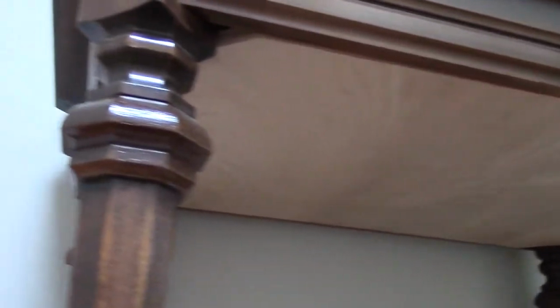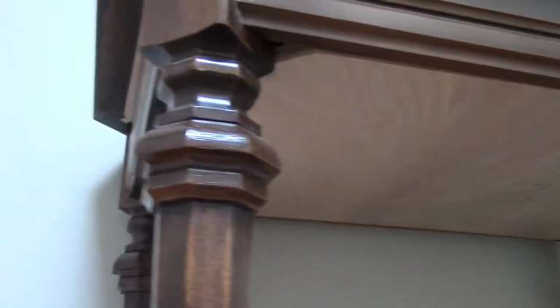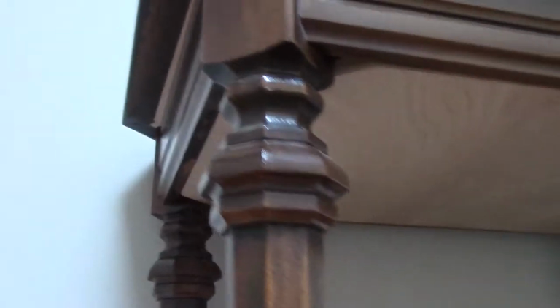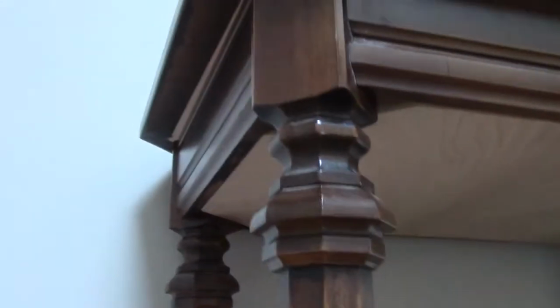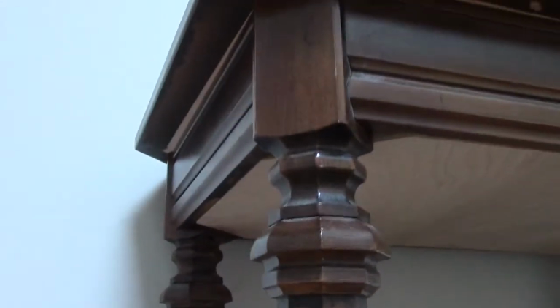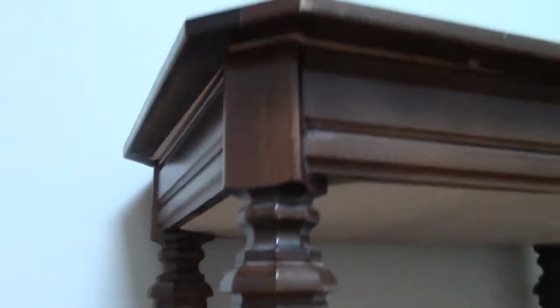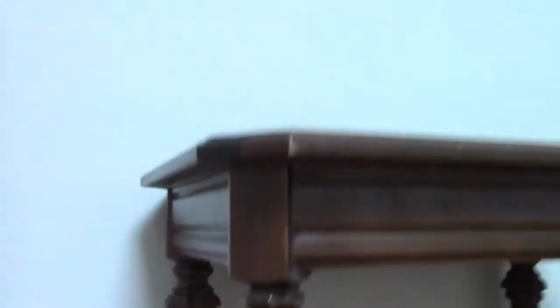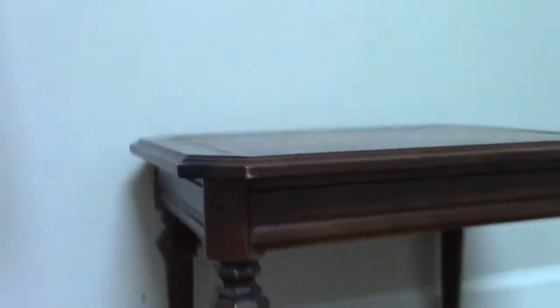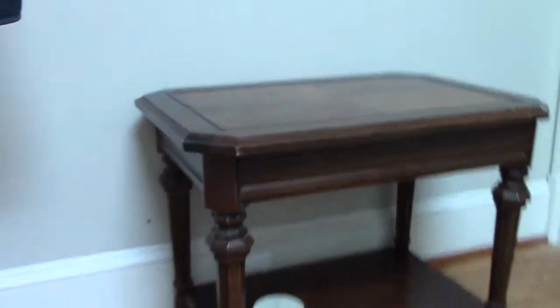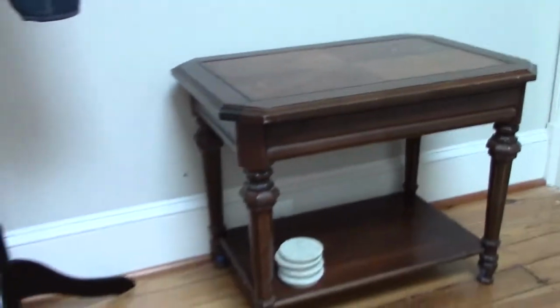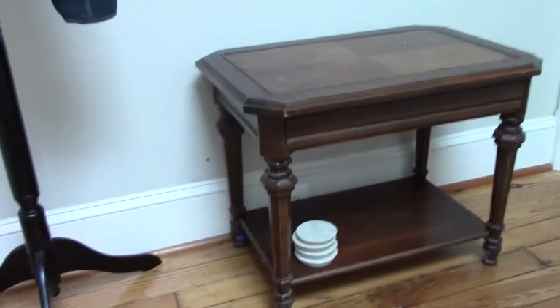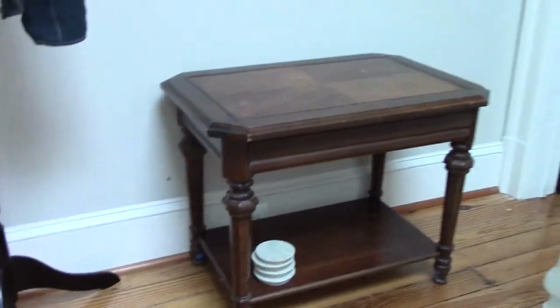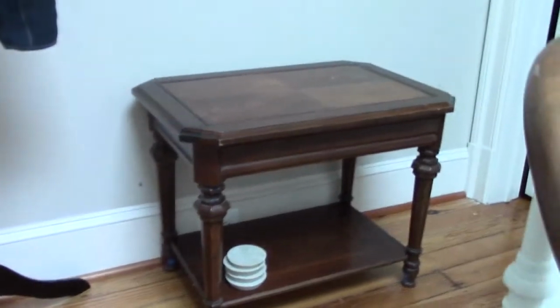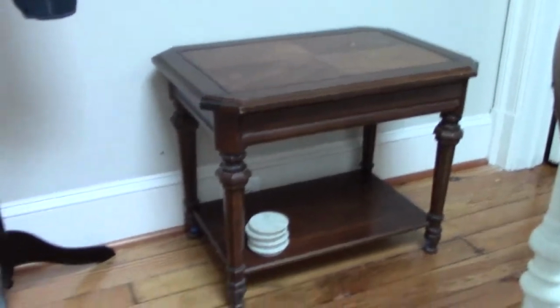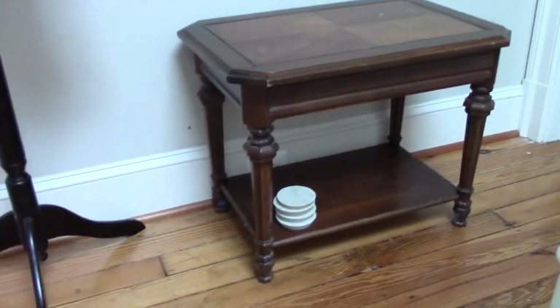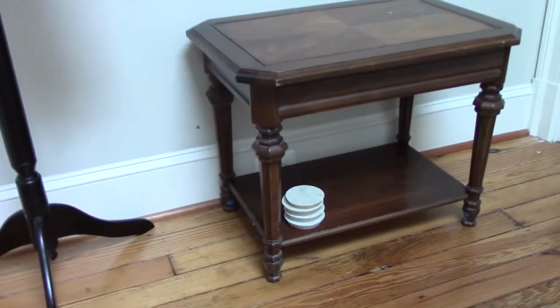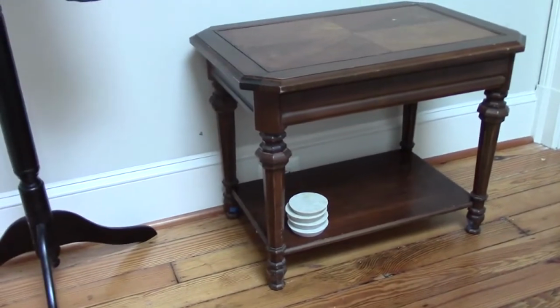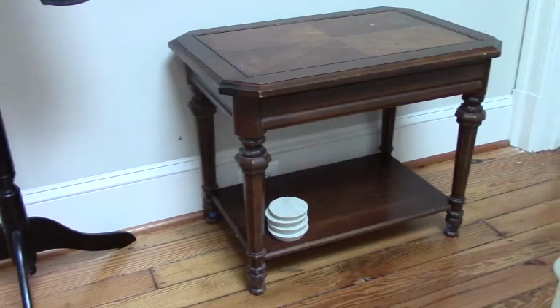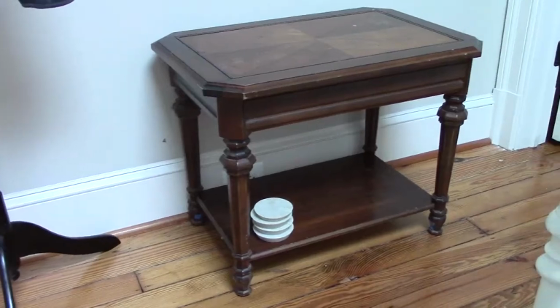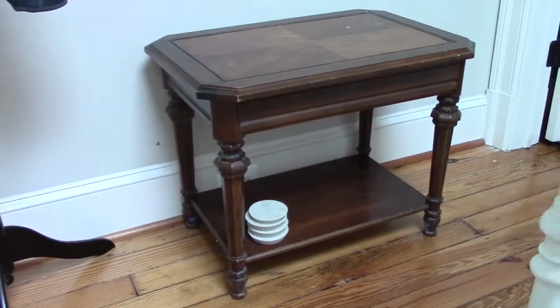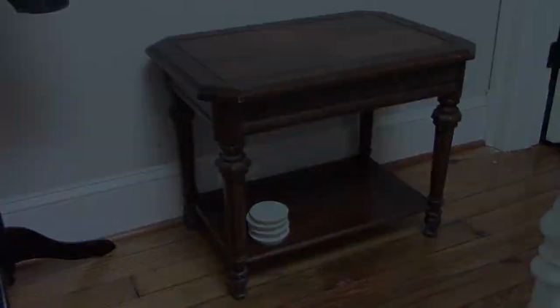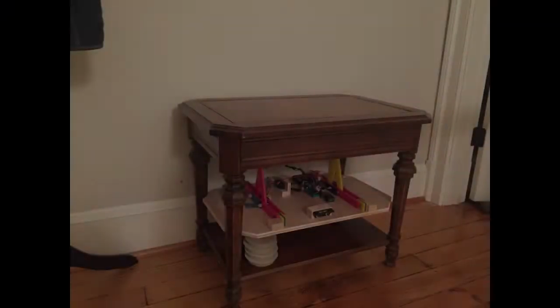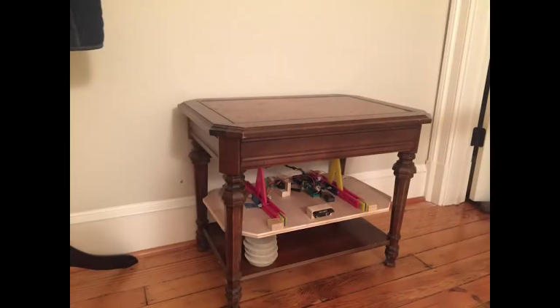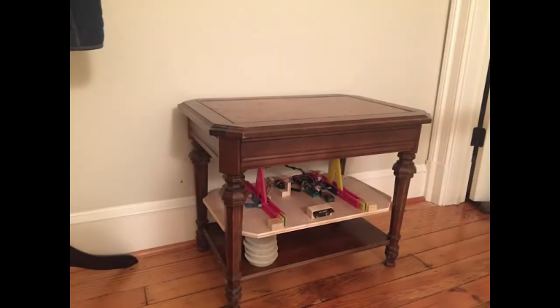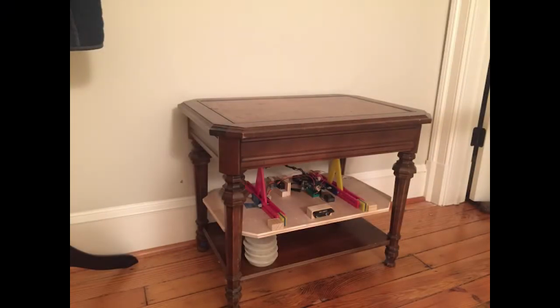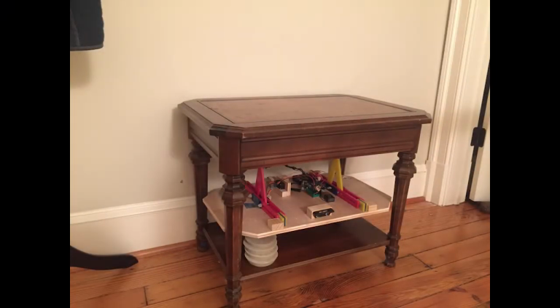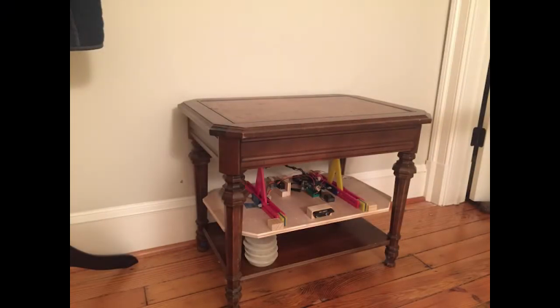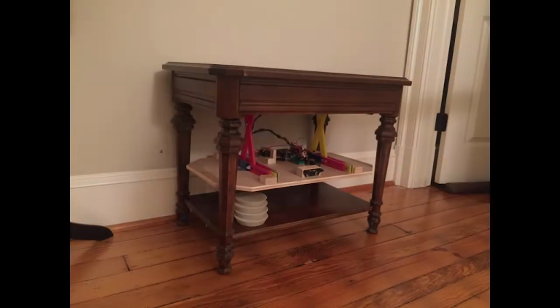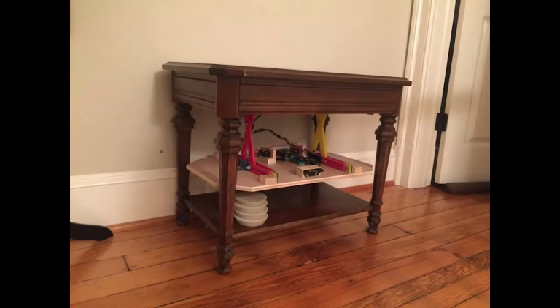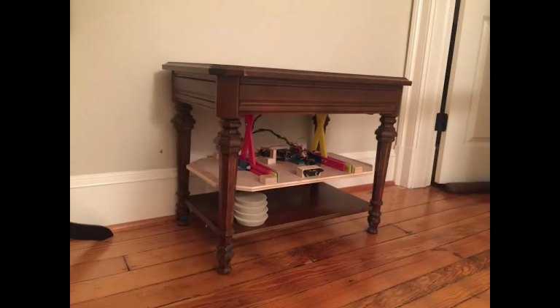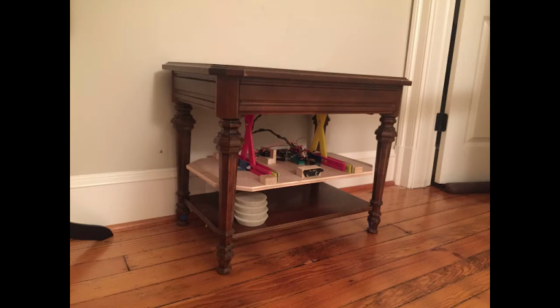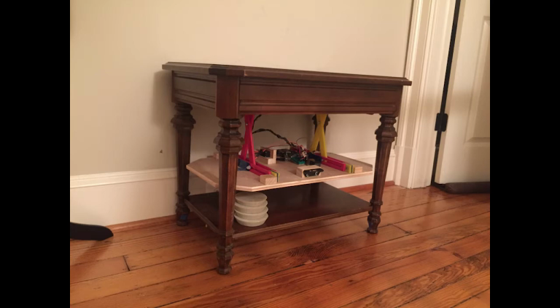In summary, we have a fun new hiding spot inside of an unsuspected piece of furniture. Thanks for watching, and let me know if you'd like to see a full instructional video. I'd be happy to post that along with the final pictures of the stained wood and the enclosed circuit.